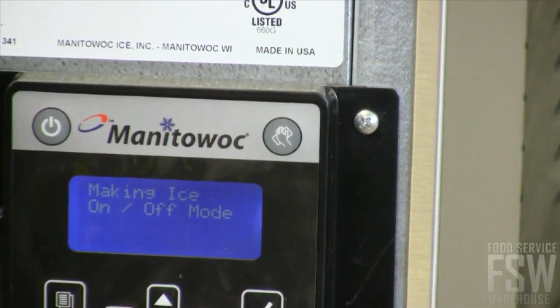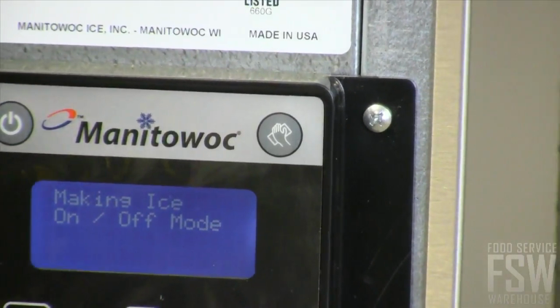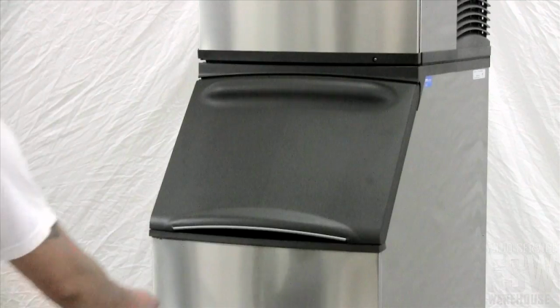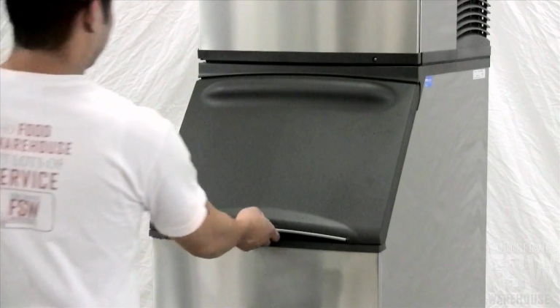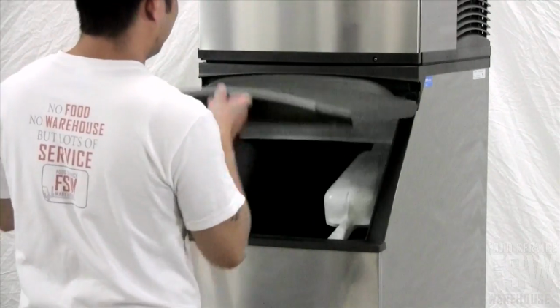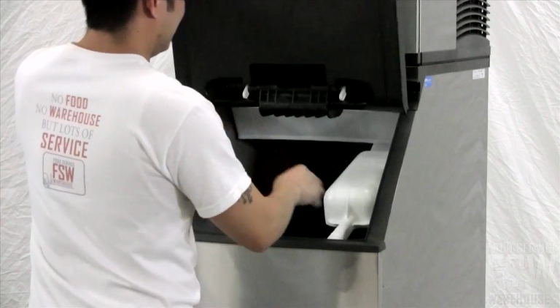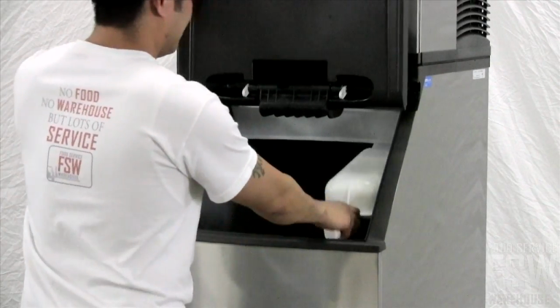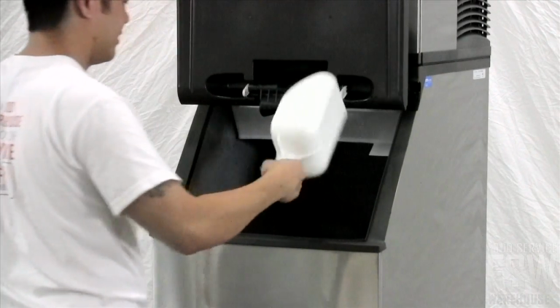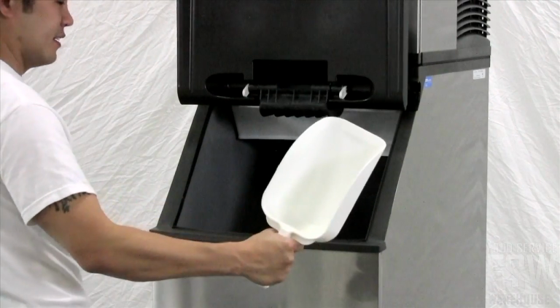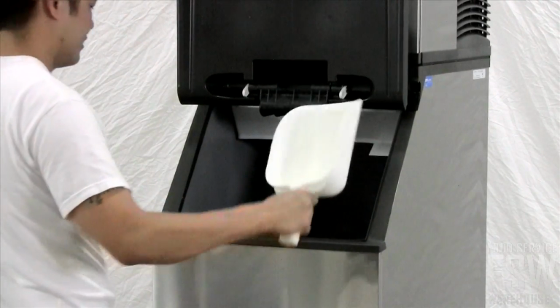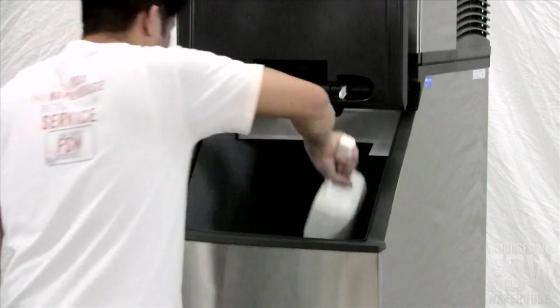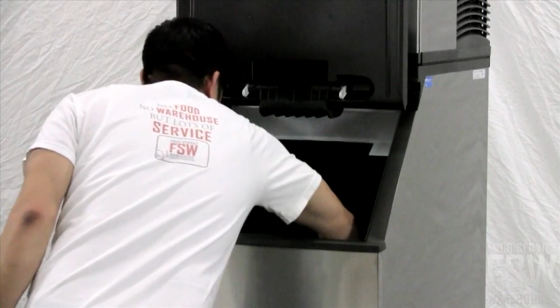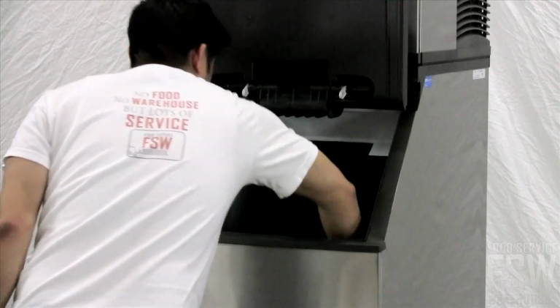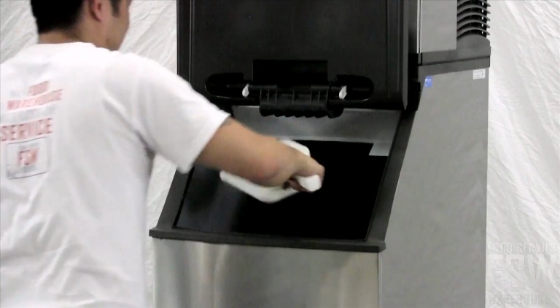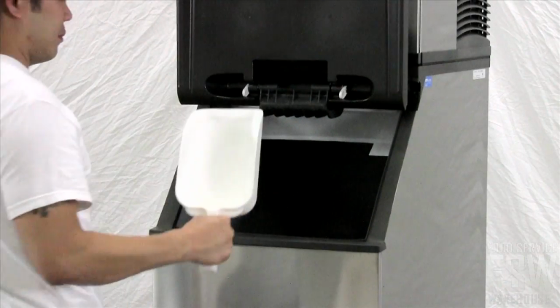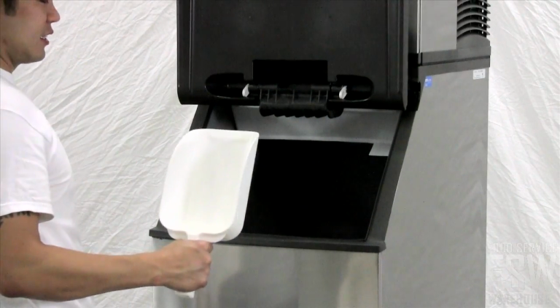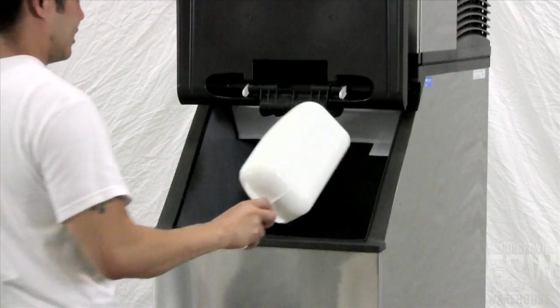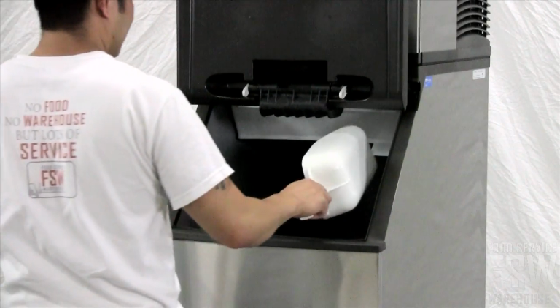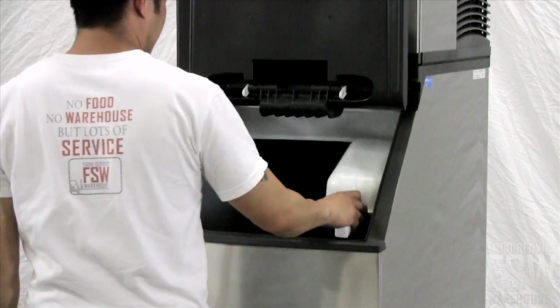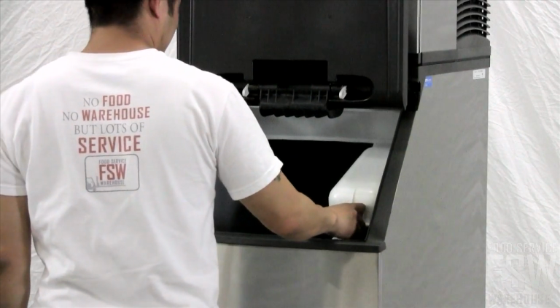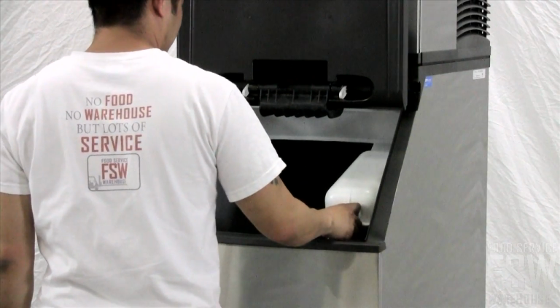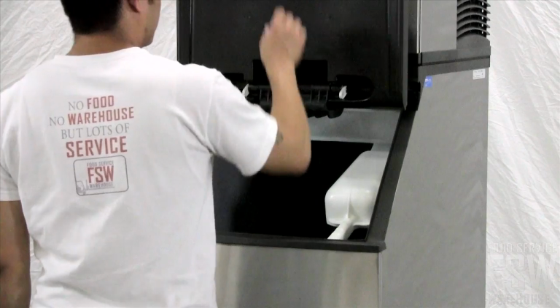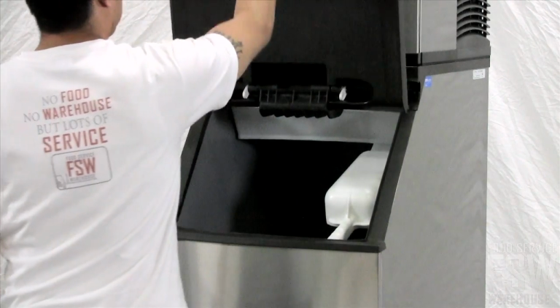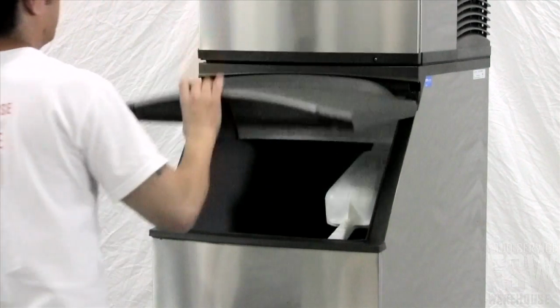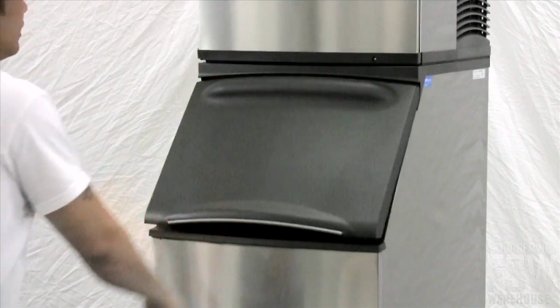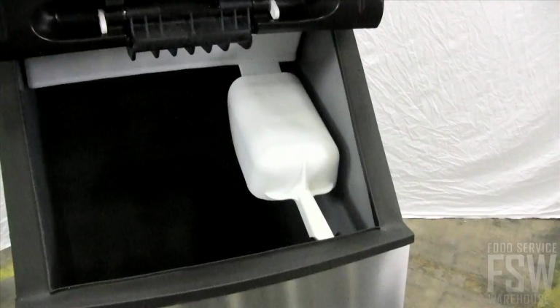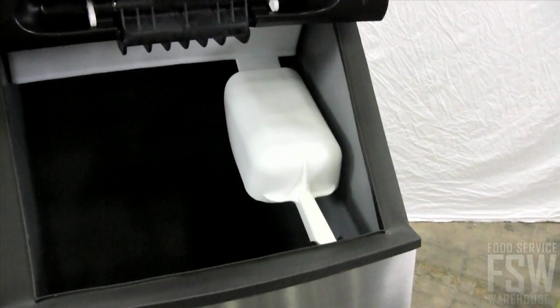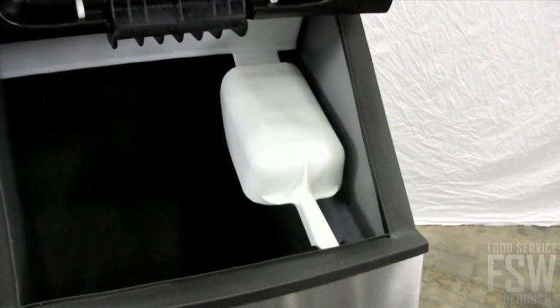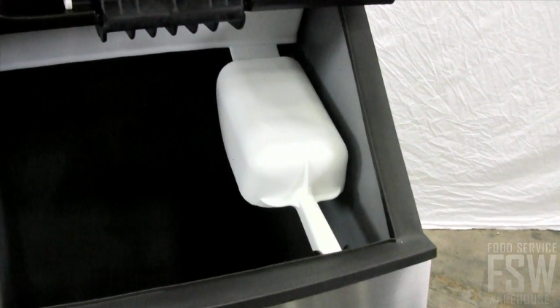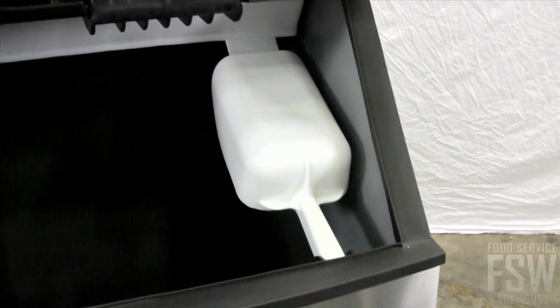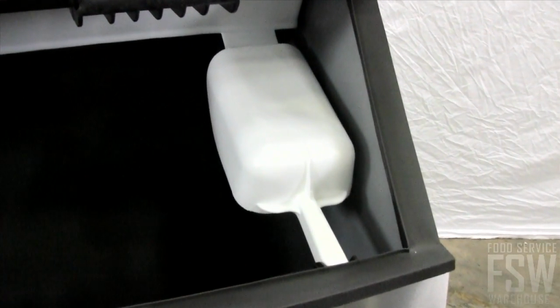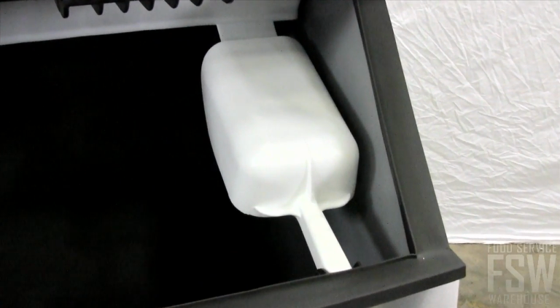To scoop the ice, just lift up the plastic ice bin door. It has a convenient, stay-open design, and the soft trim around the edges limits any extra noise as the door closes. There is even an ice scoop and scoop holder included.